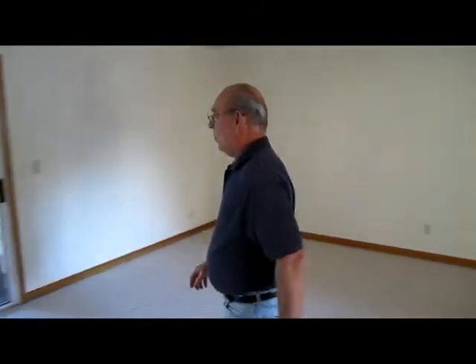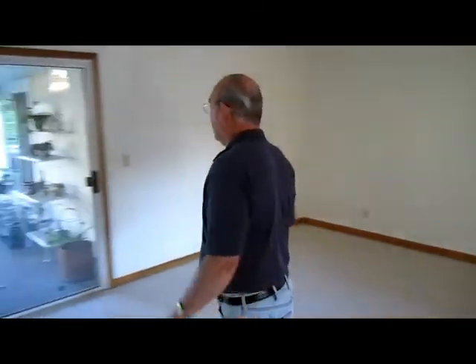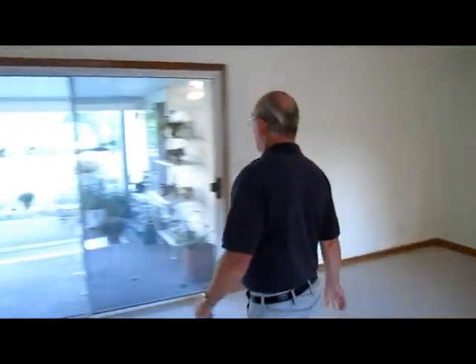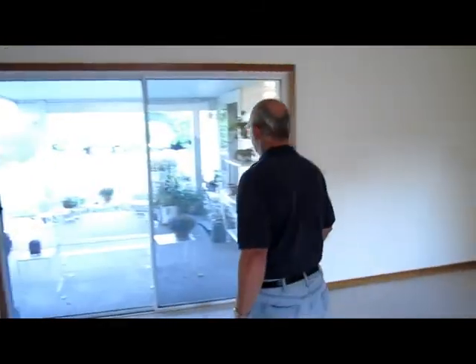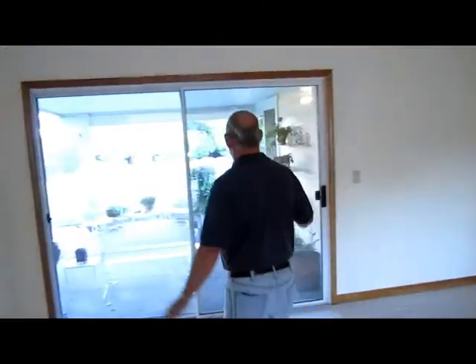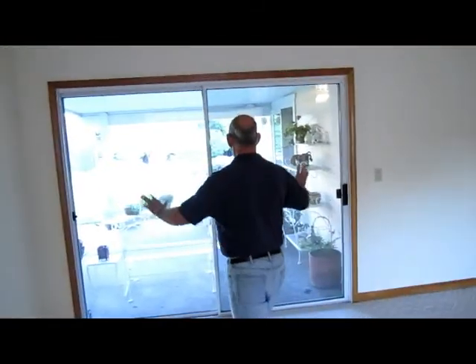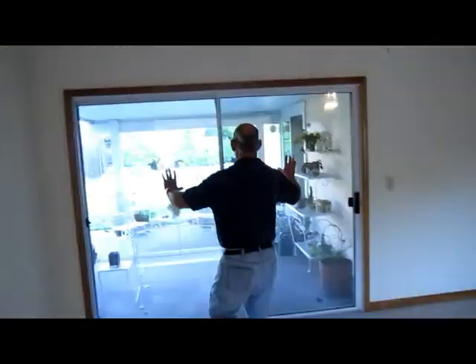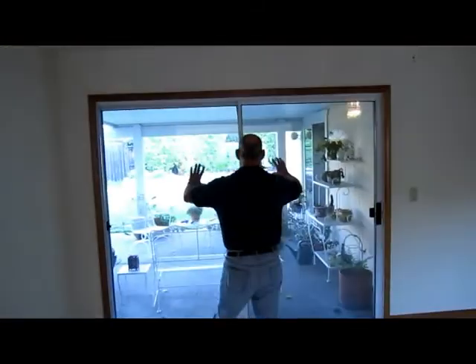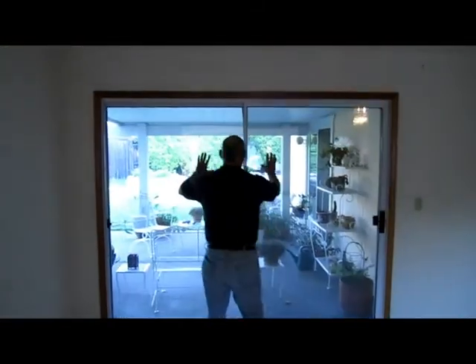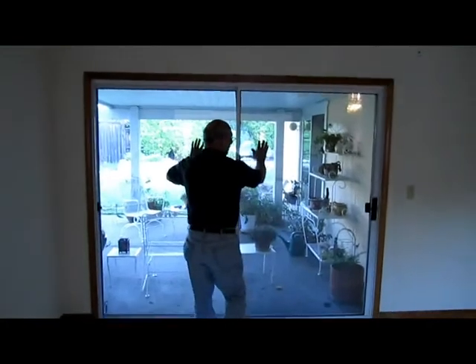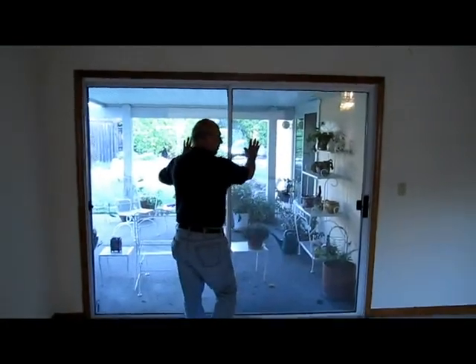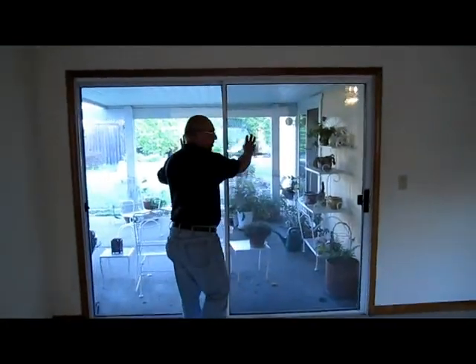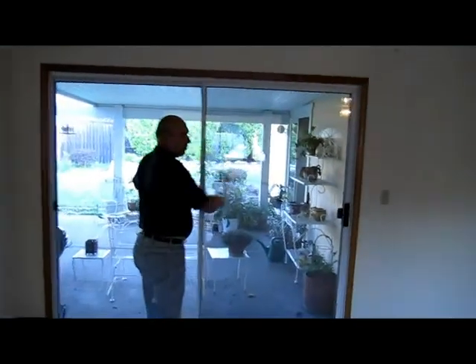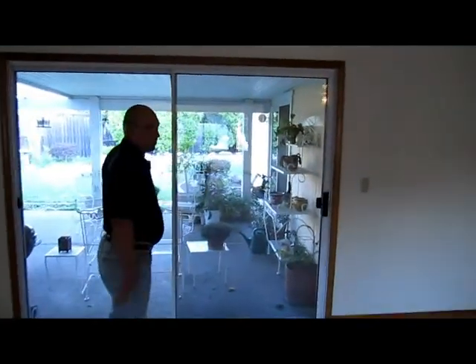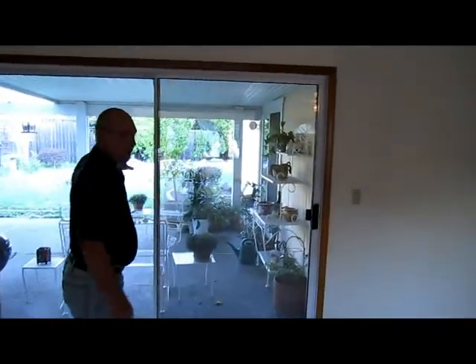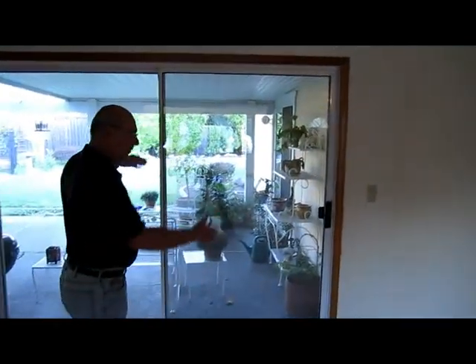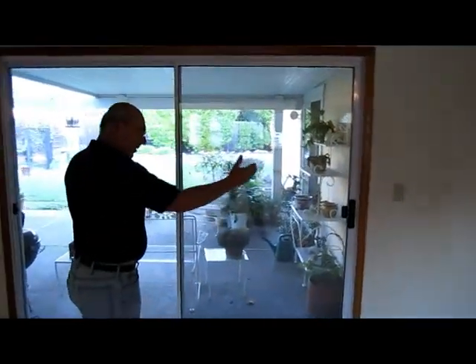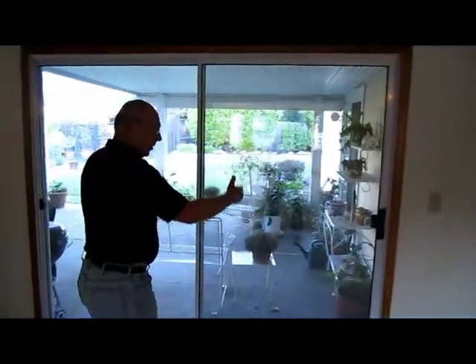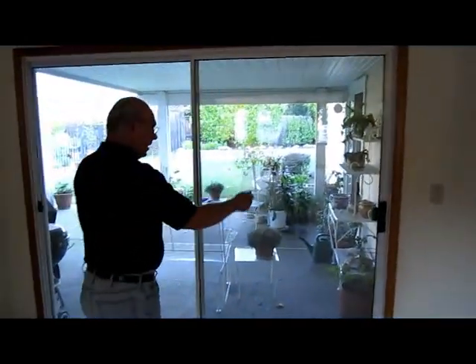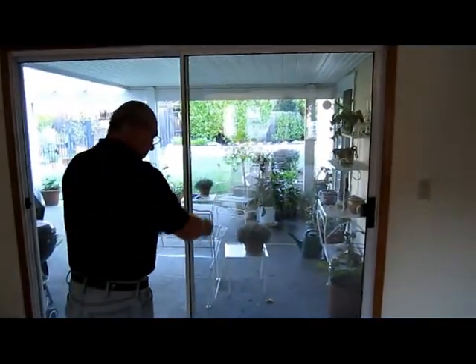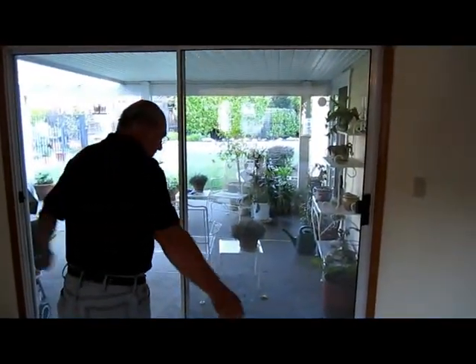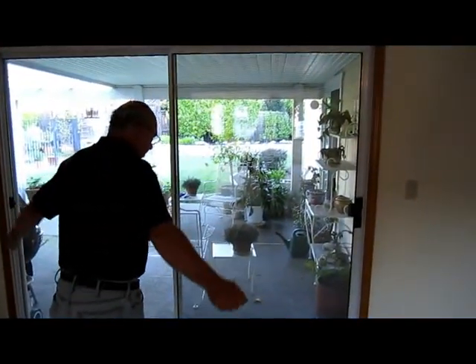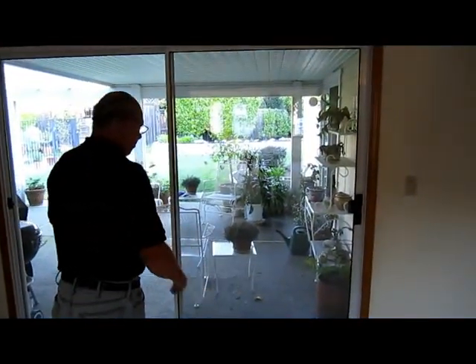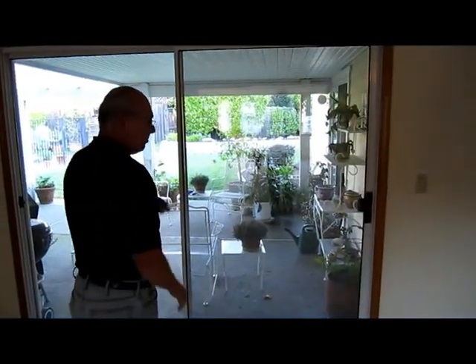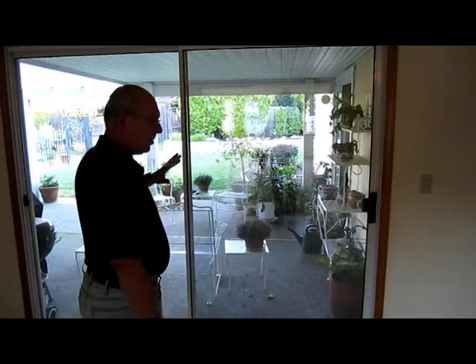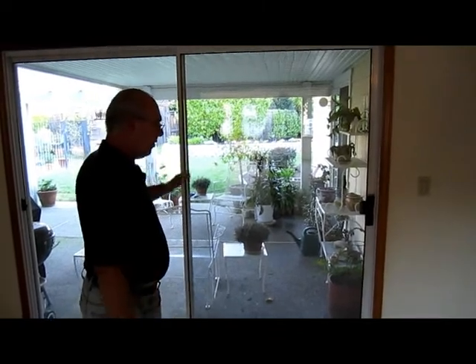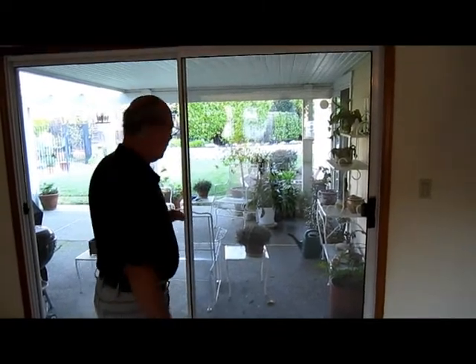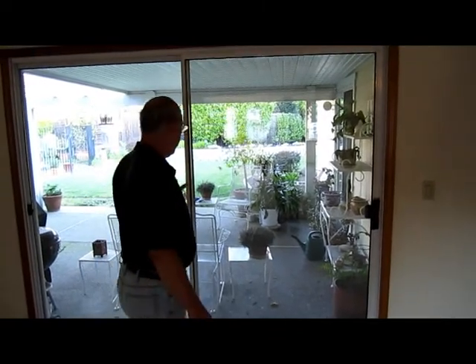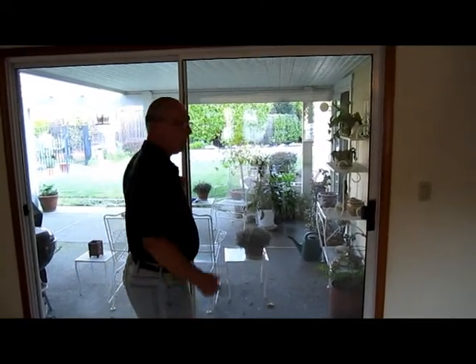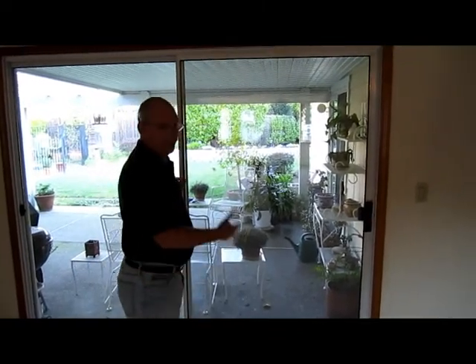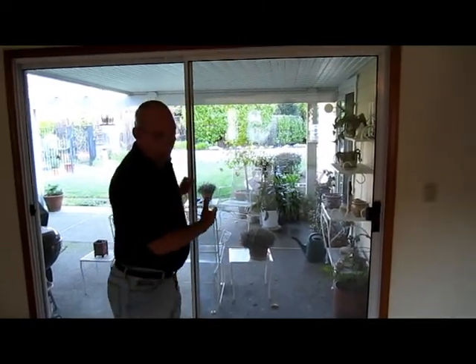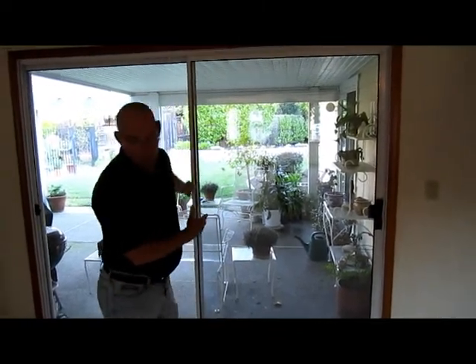We're going to take out this big giant 8-foot slider door and put in 6-foot French doors in here. It'll be a much nicer arrangement and a much easier door to operate.